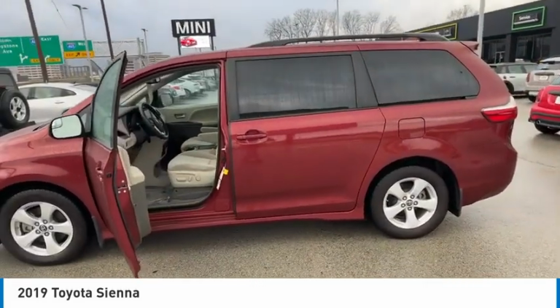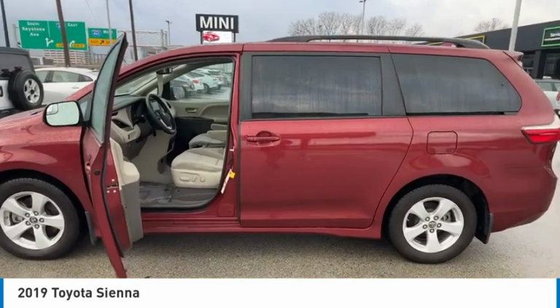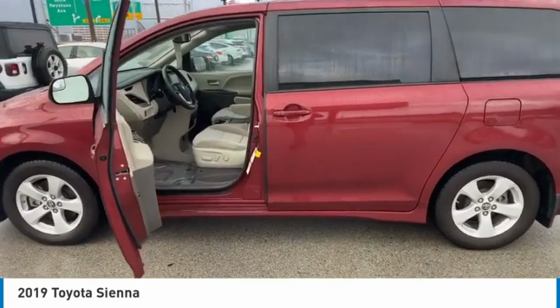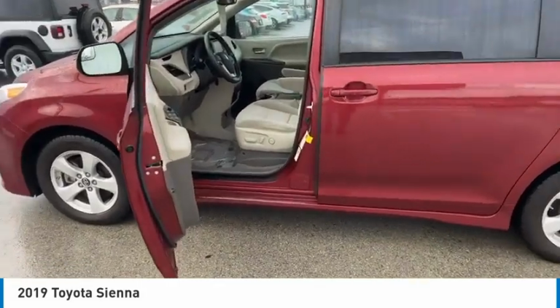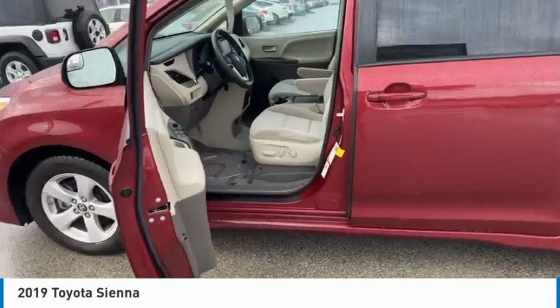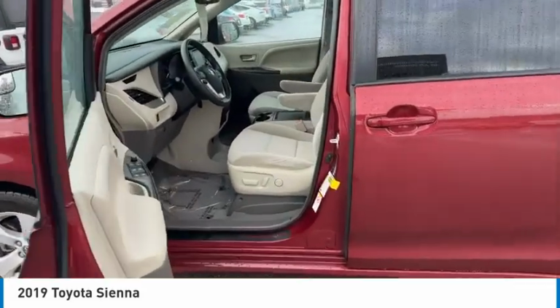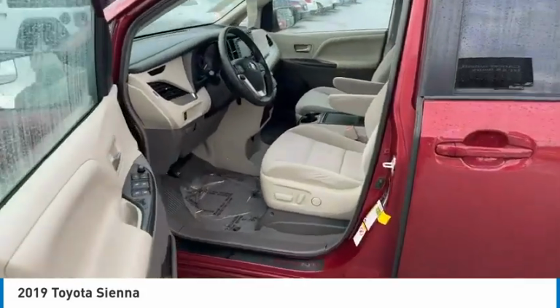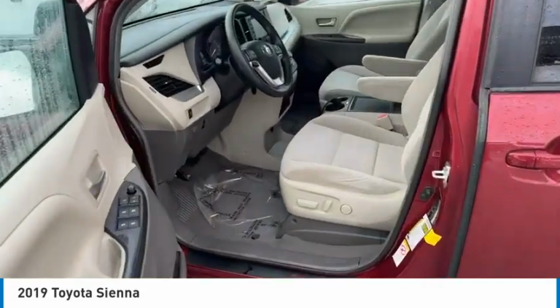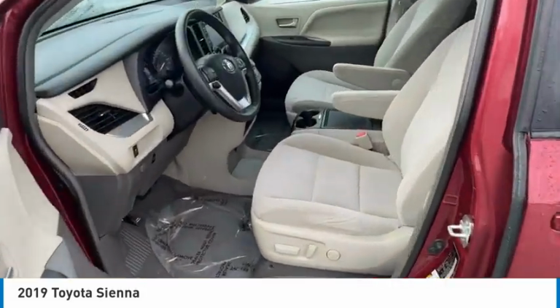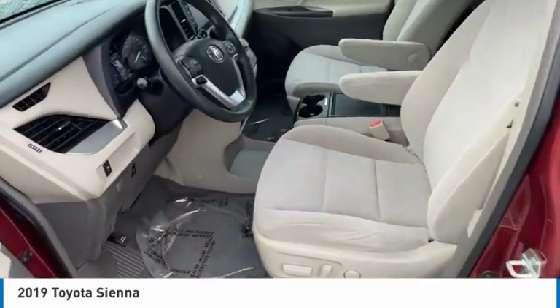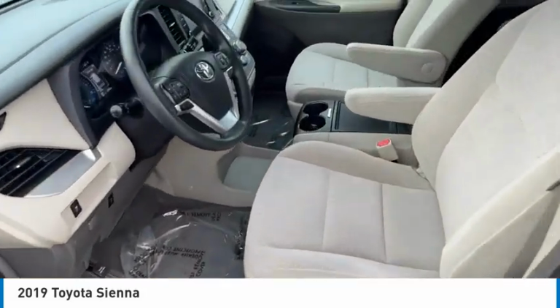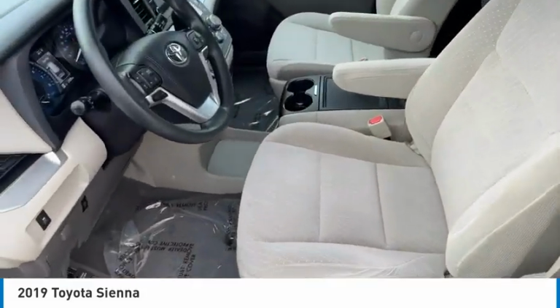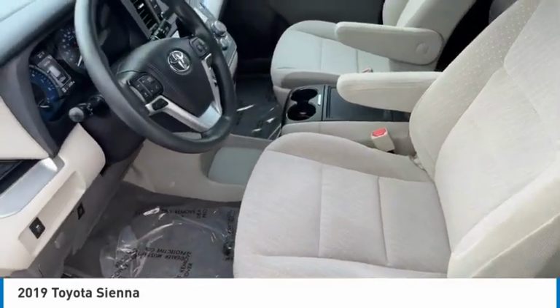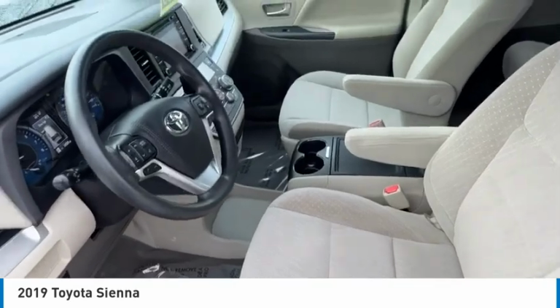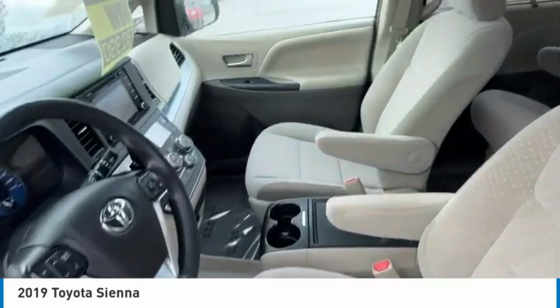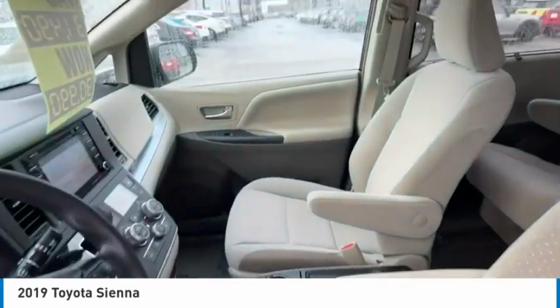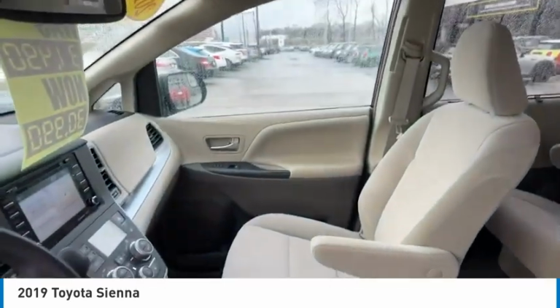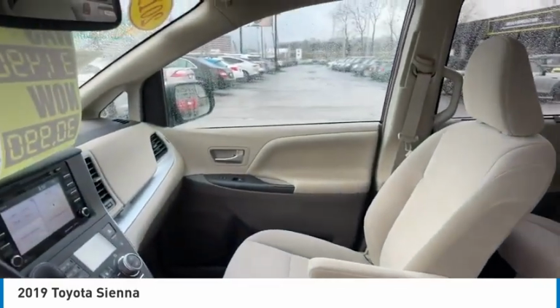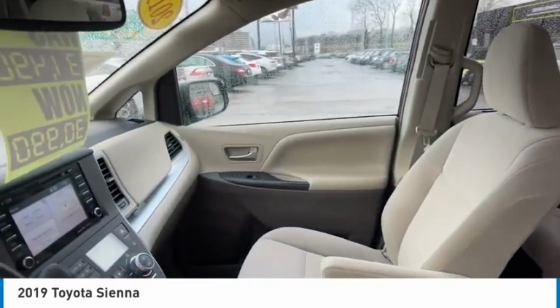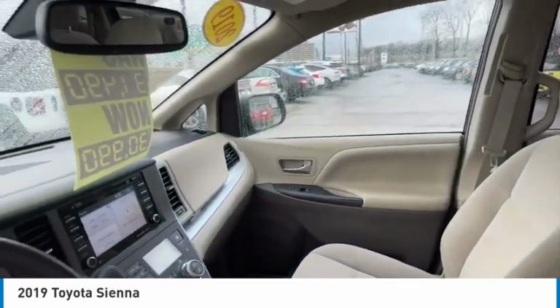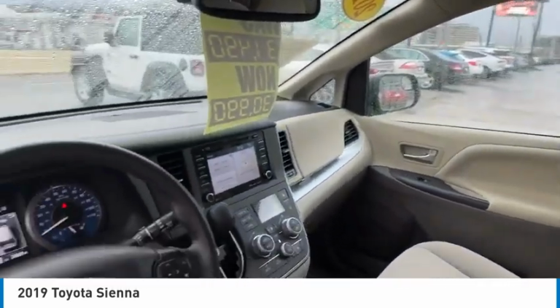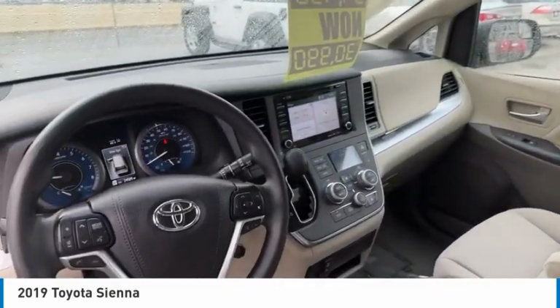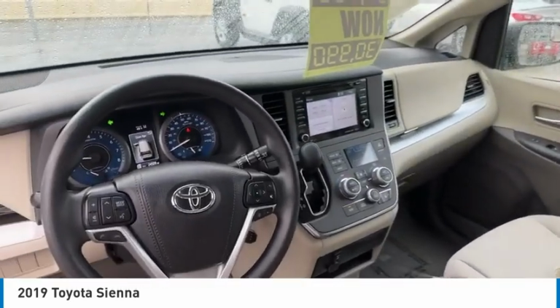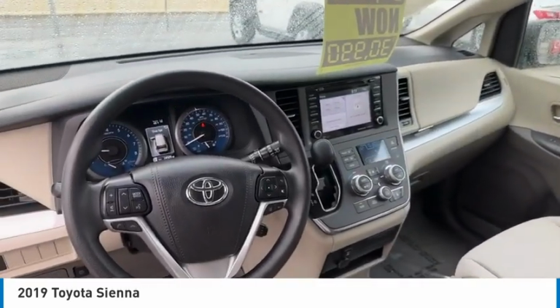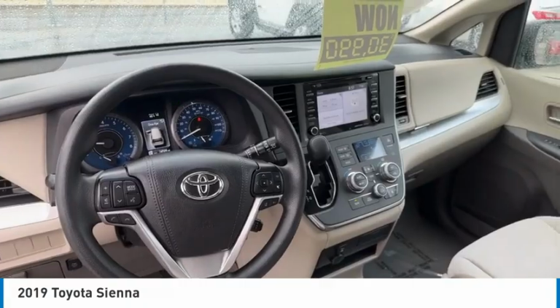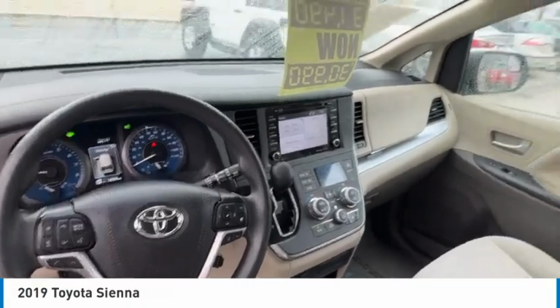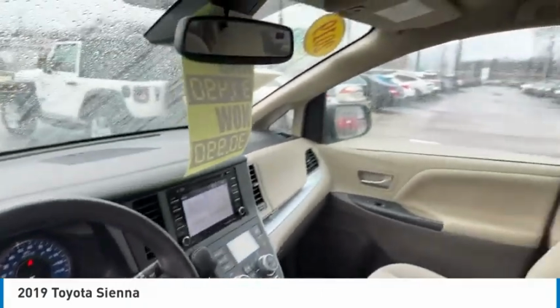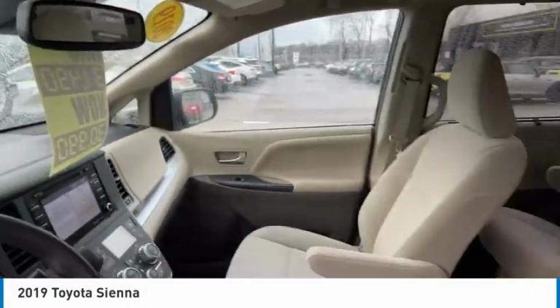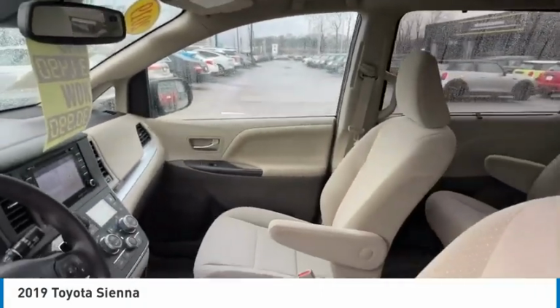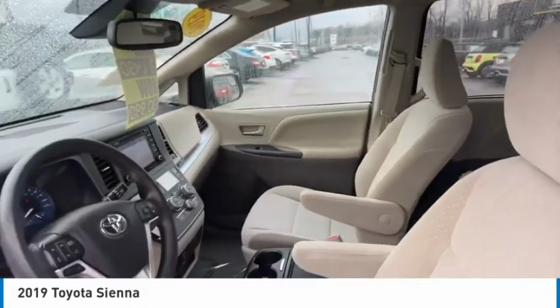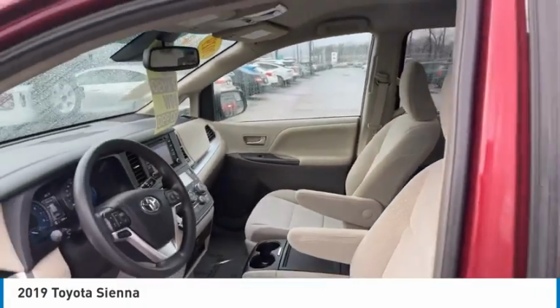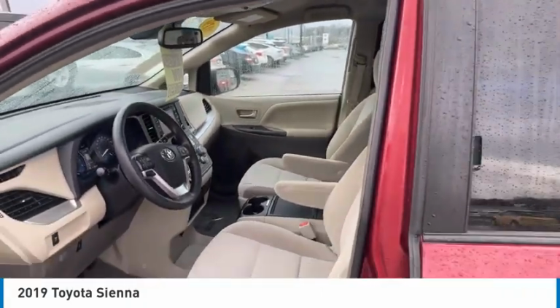Add a refined and fuel-efficient V6 engine, a smooth ride, and upscale interior accommodations to the mix, and it's easy to see that Sienna is built with the whole family in mind. This vehicle has less than 25,000 miles.